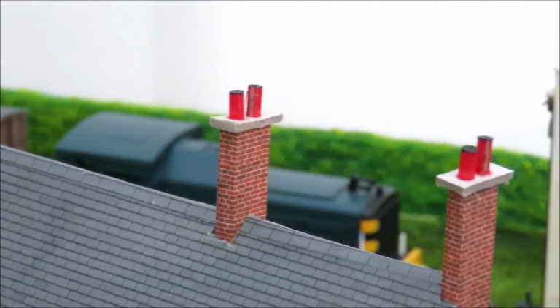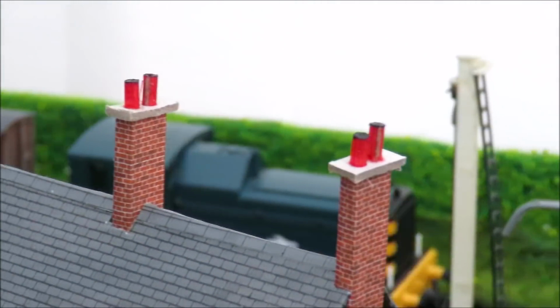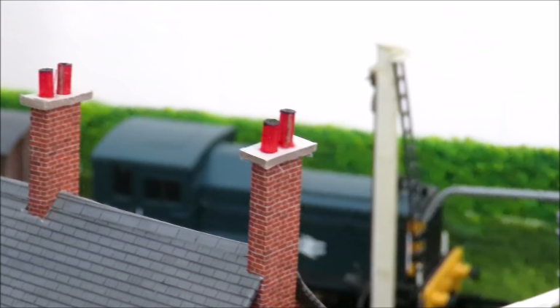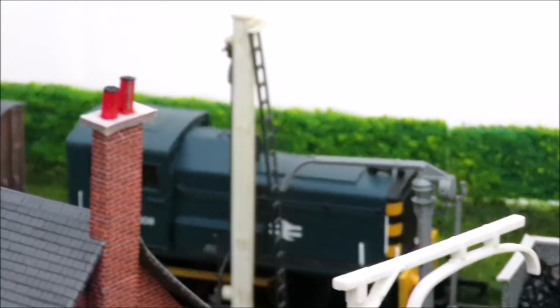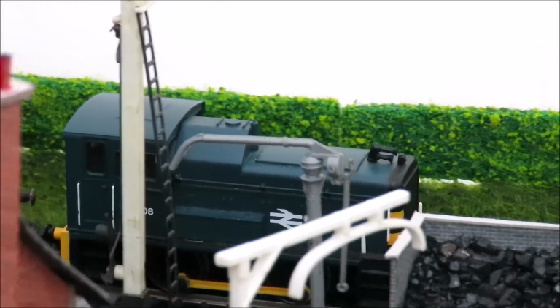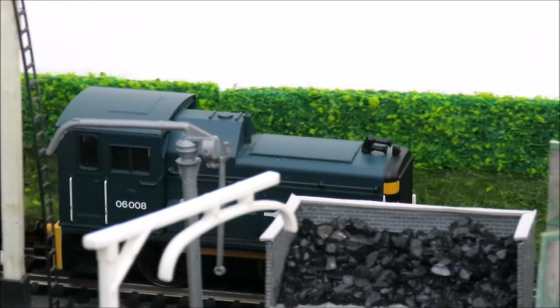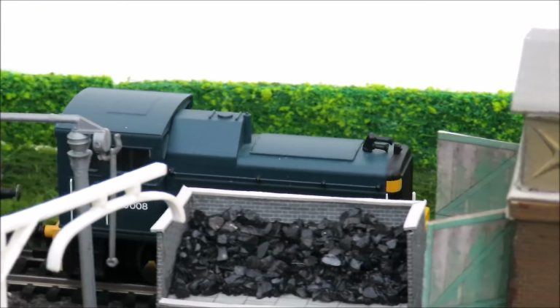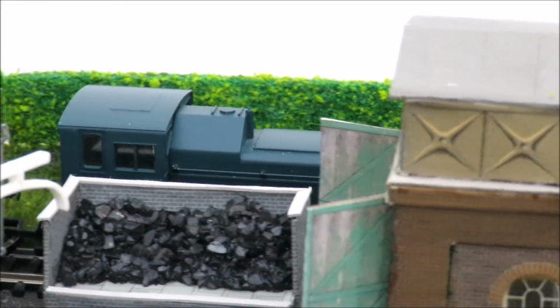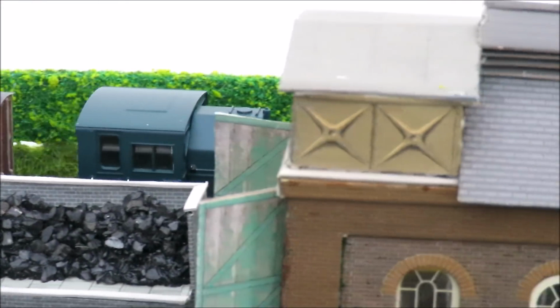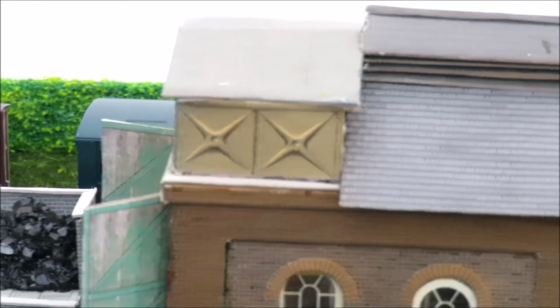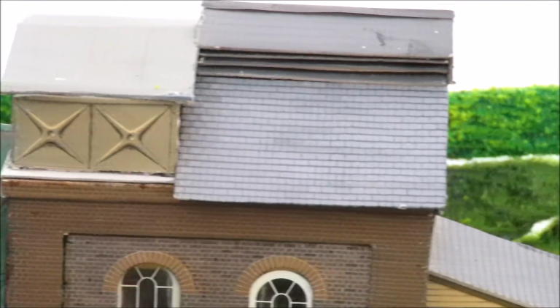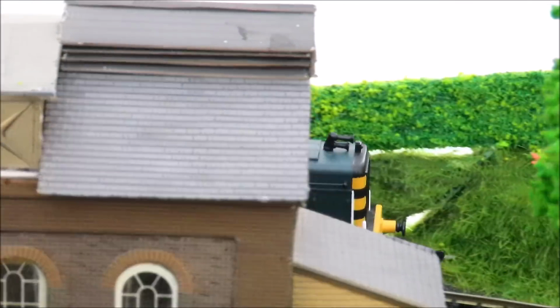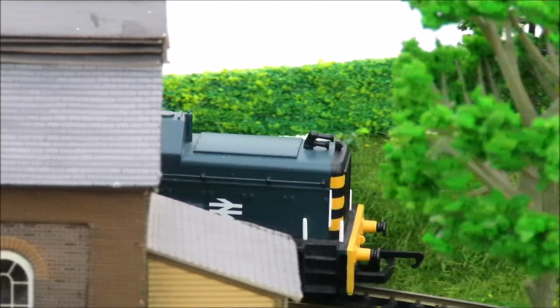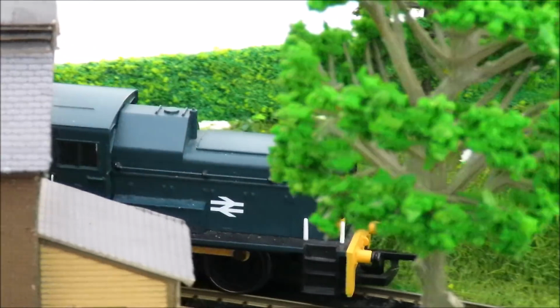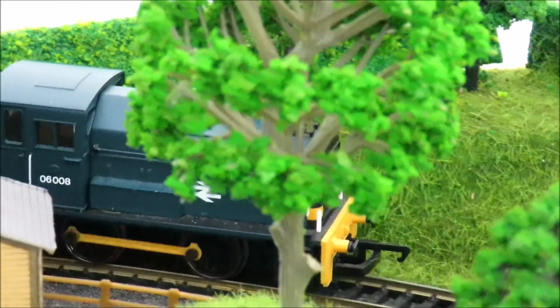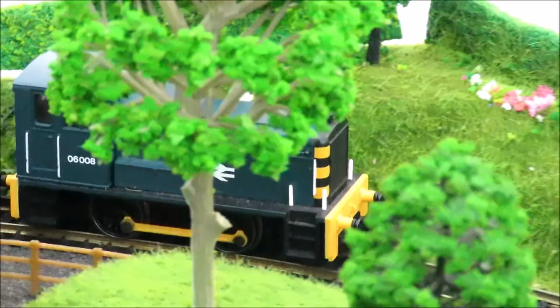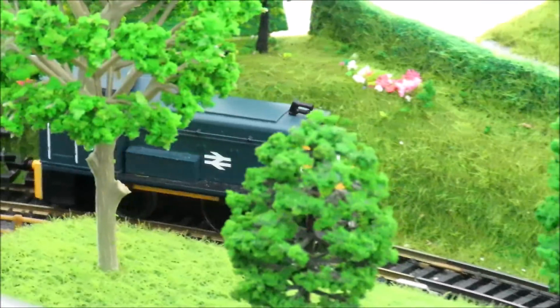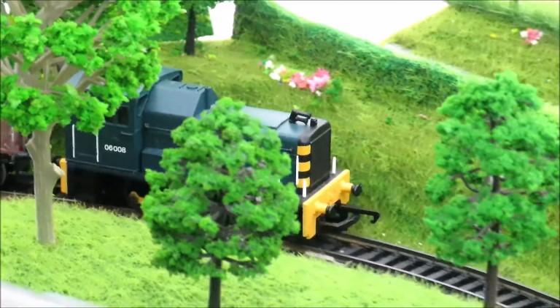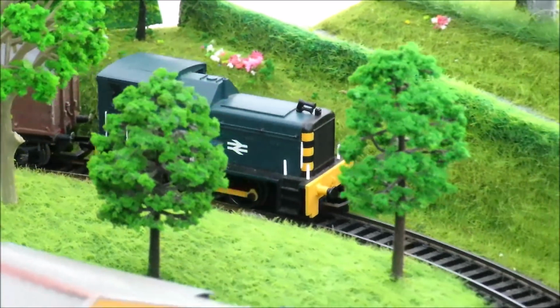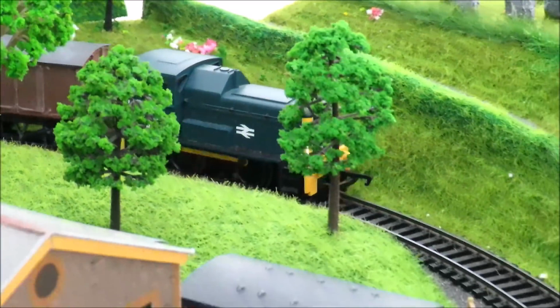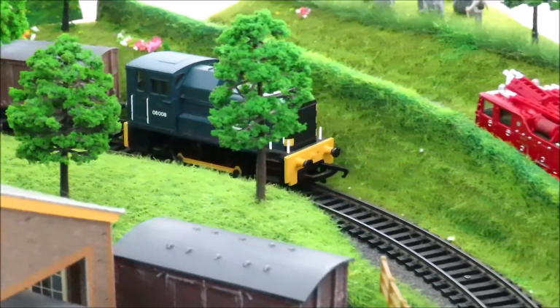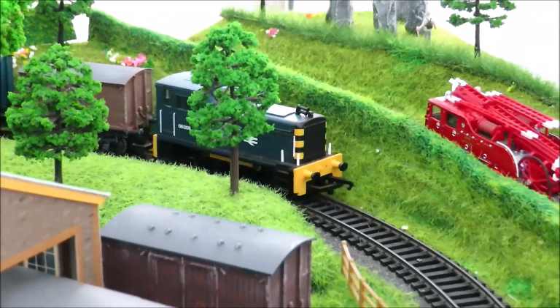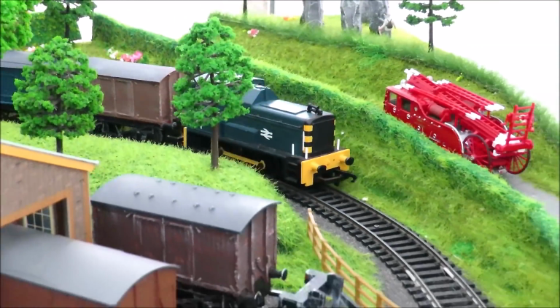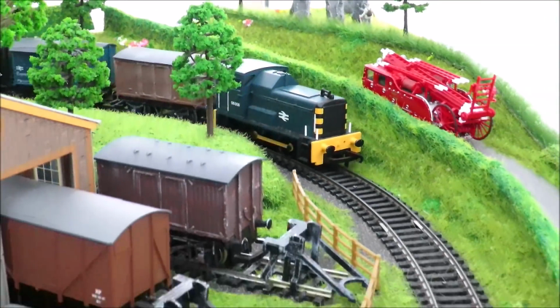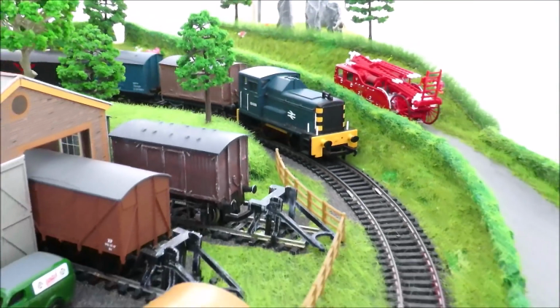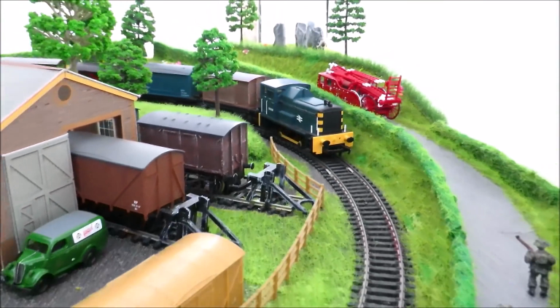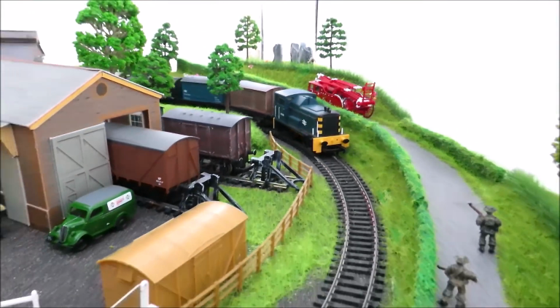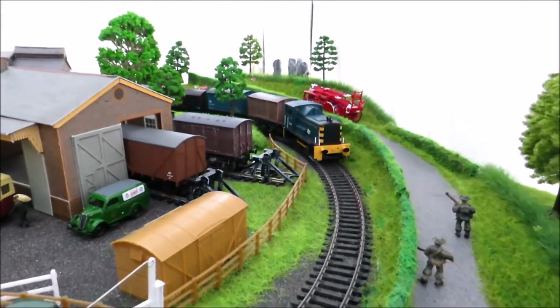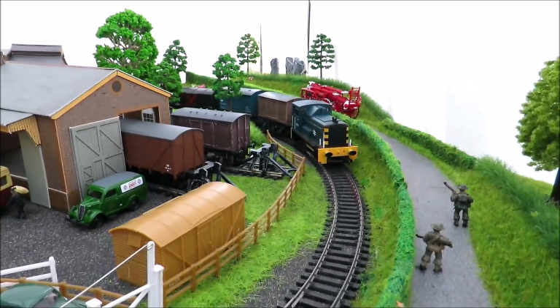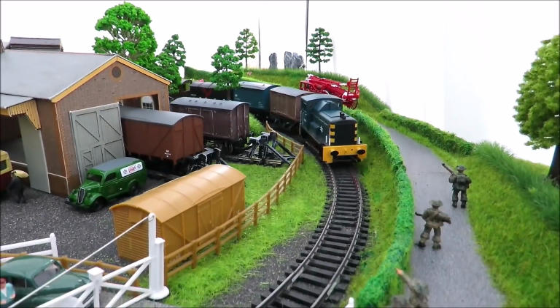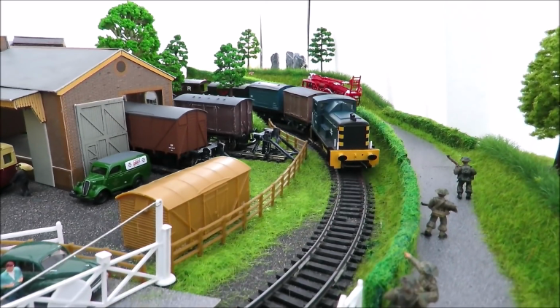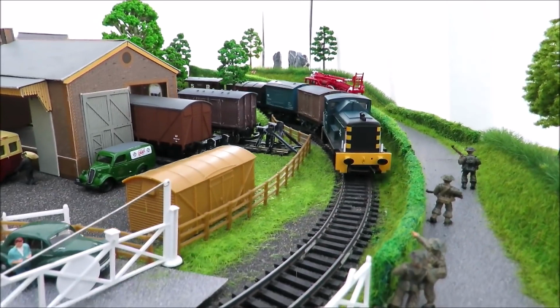I could watch these go around all day. They don't hesitate on points and it's never had a reliability problem. If you like your blue diesels - which I do - it's probably one of the nicest looking models available.